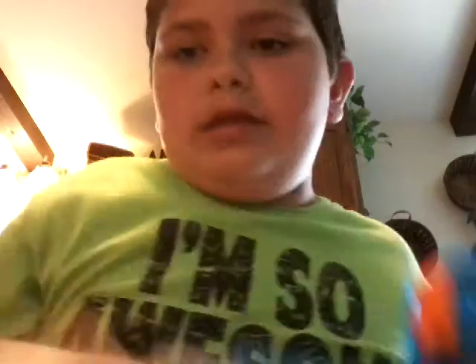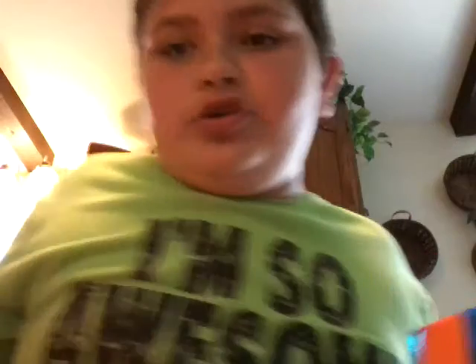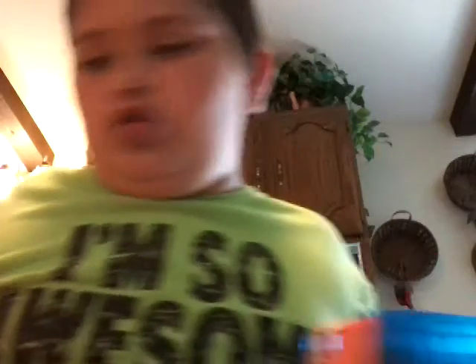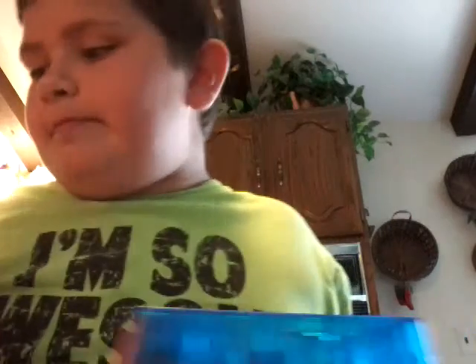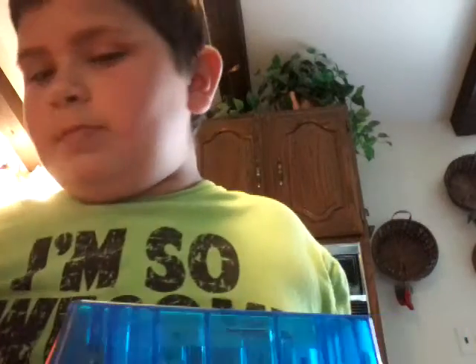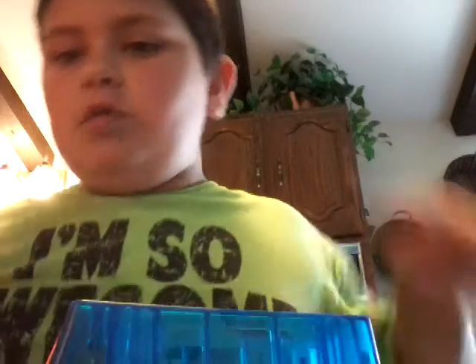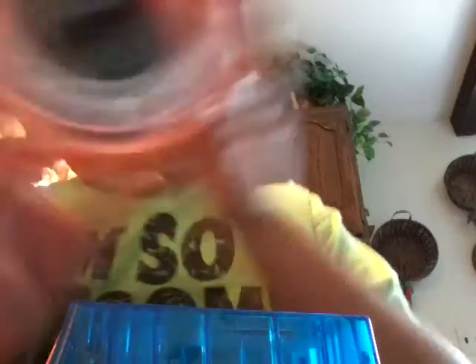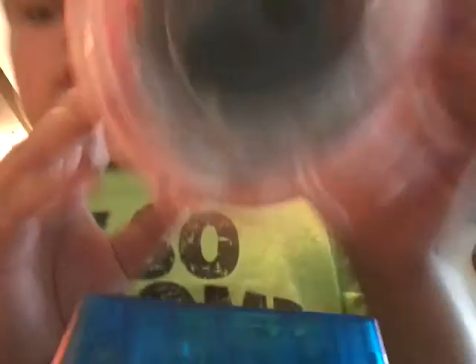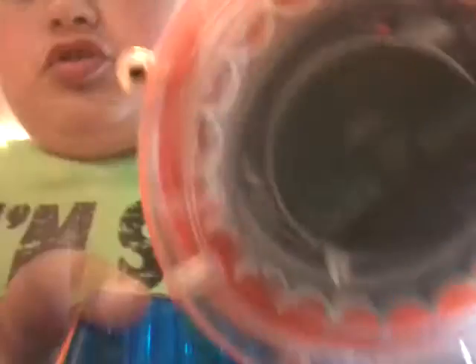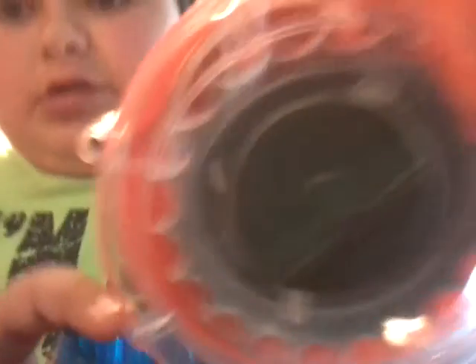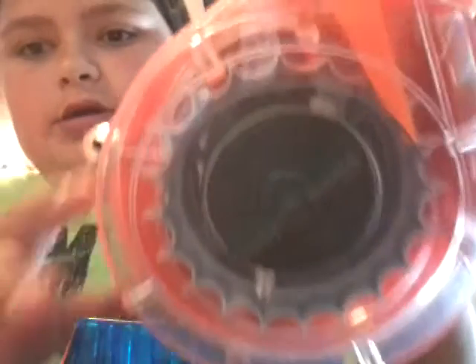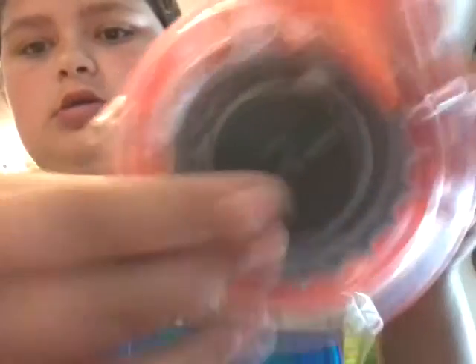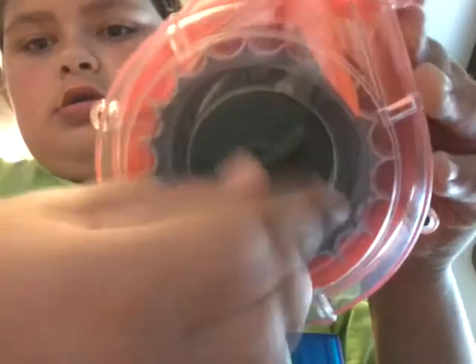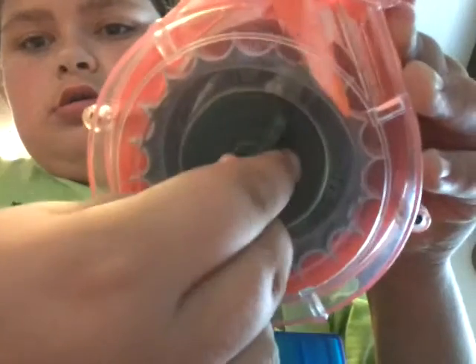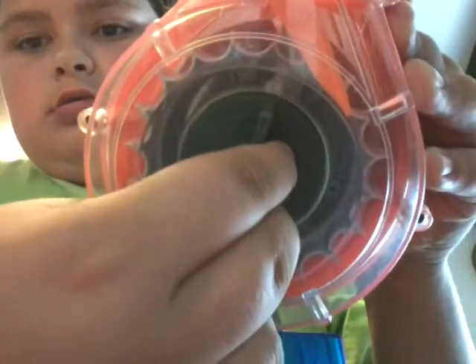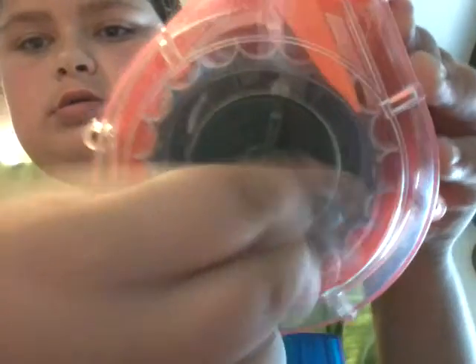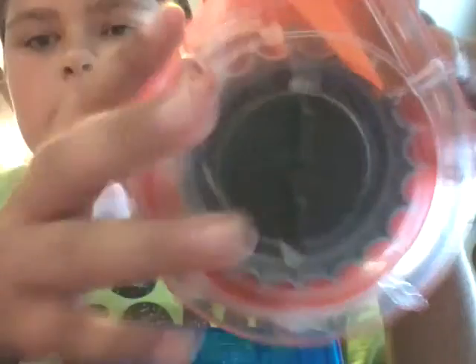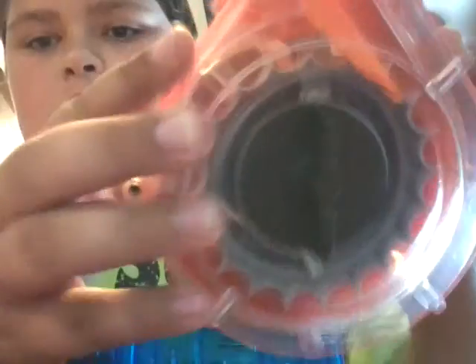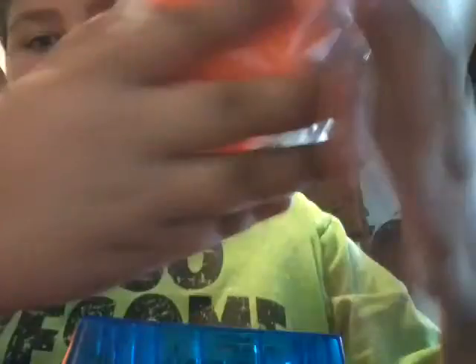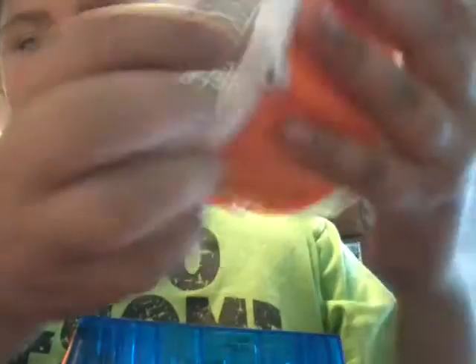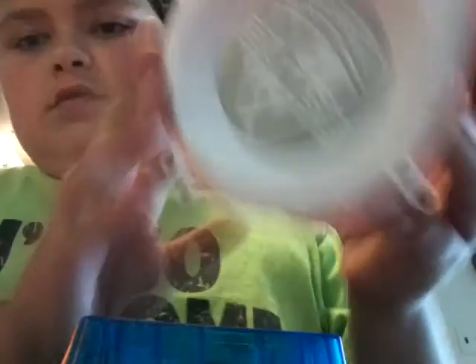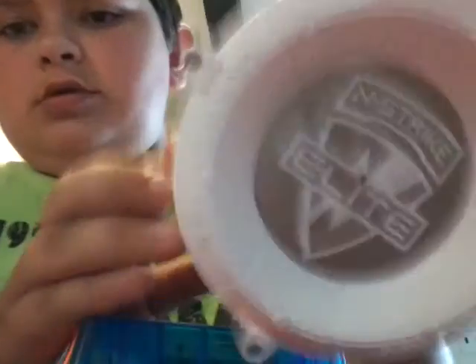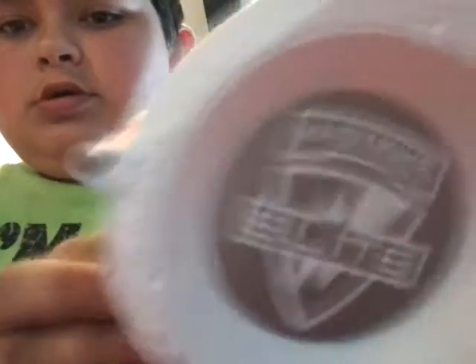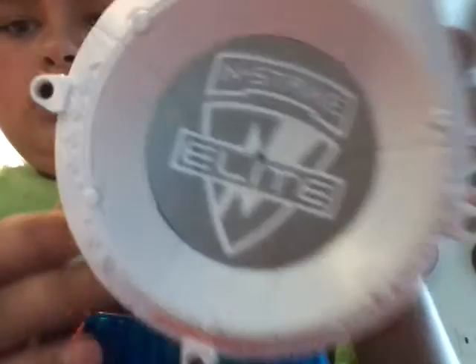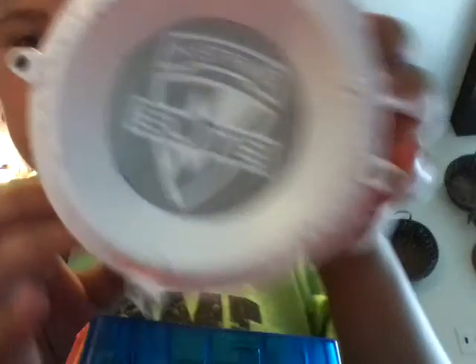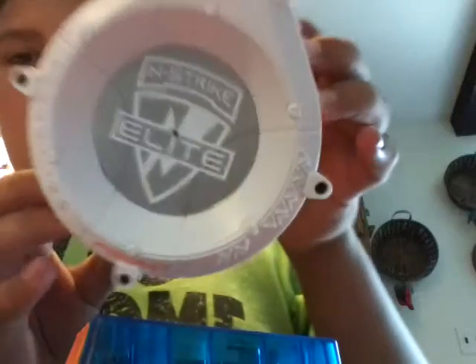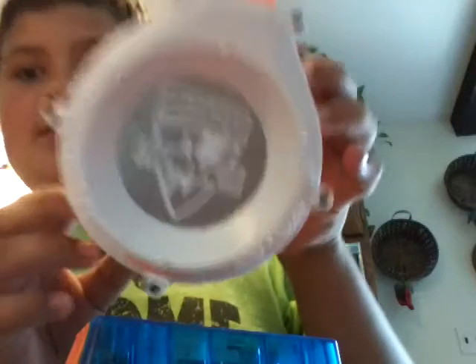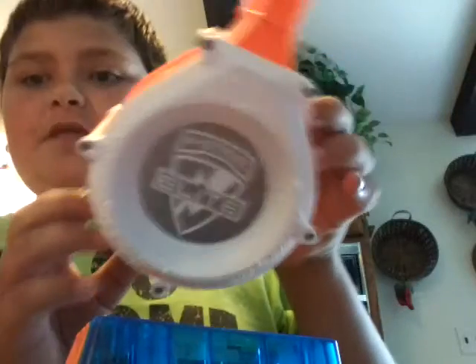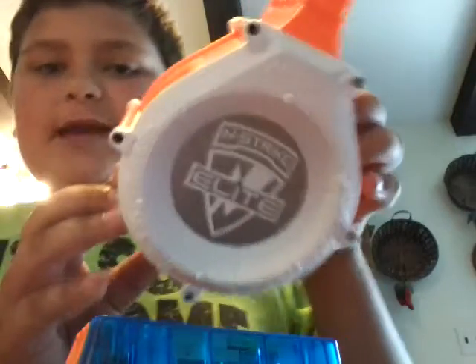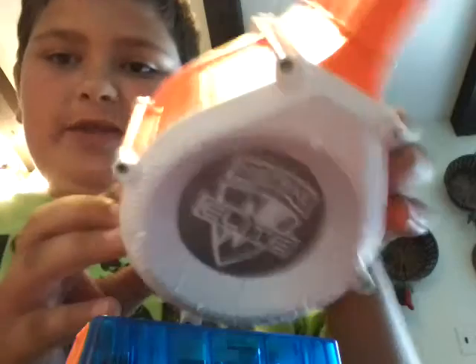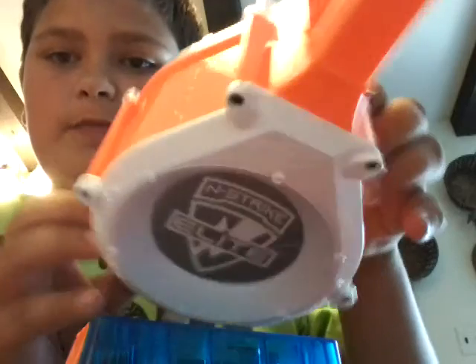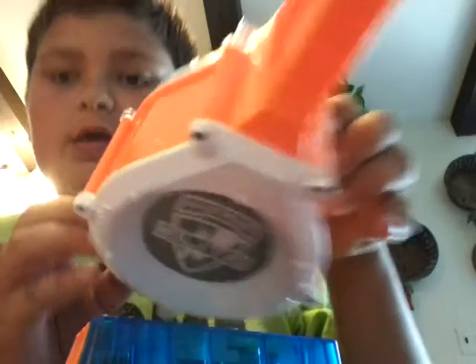Let me show you the drum. This is what the drum looks like. And here's the front — Sonic Ice, different from the regular Rampage drum.